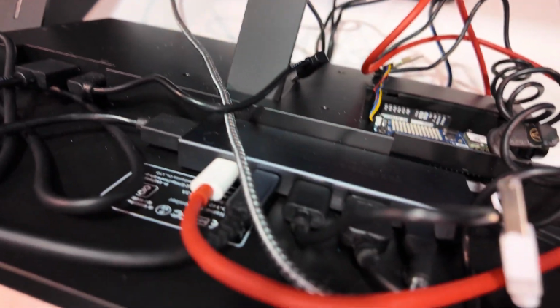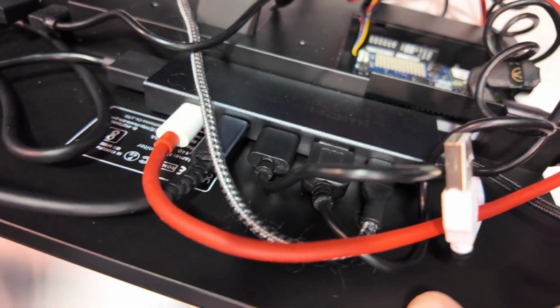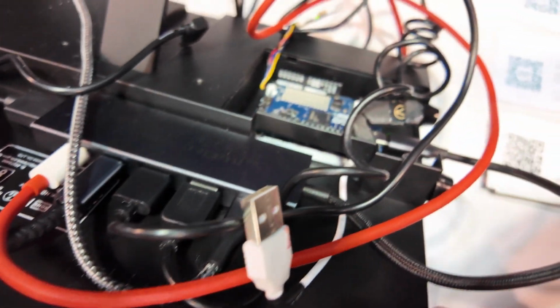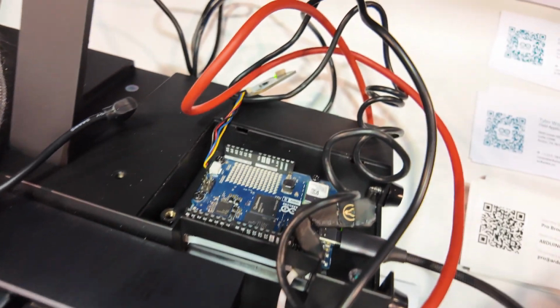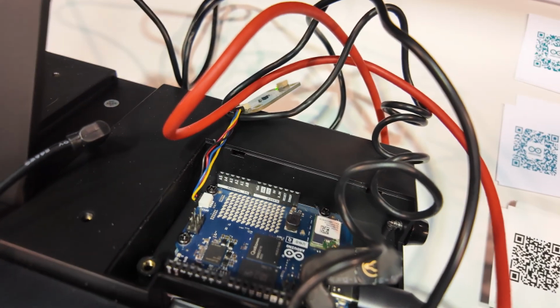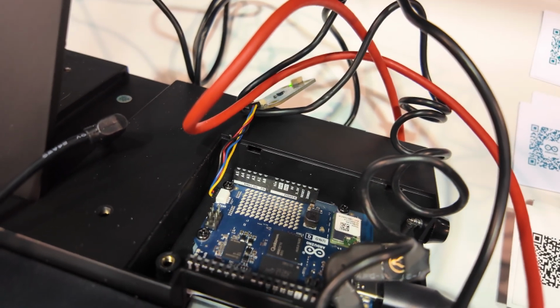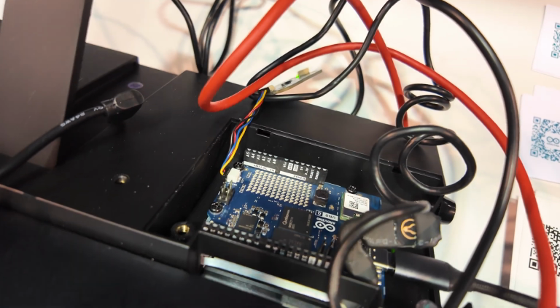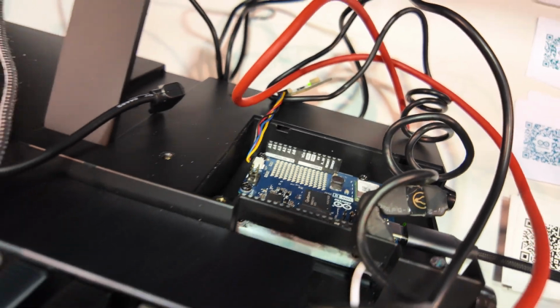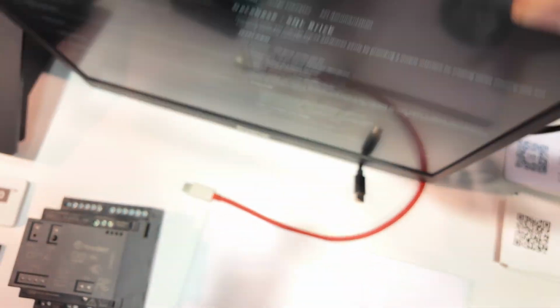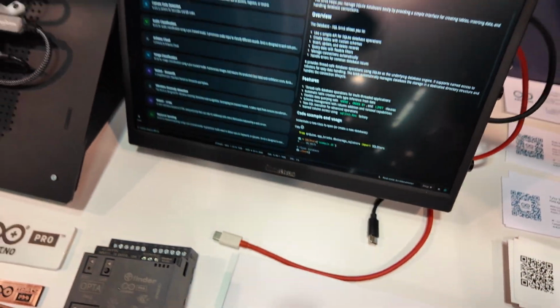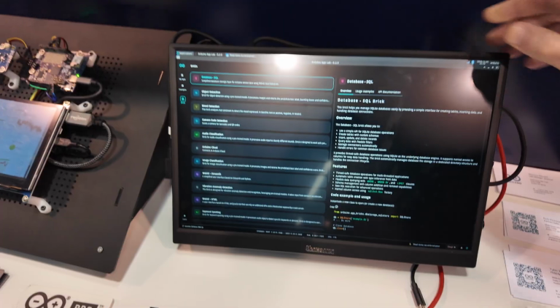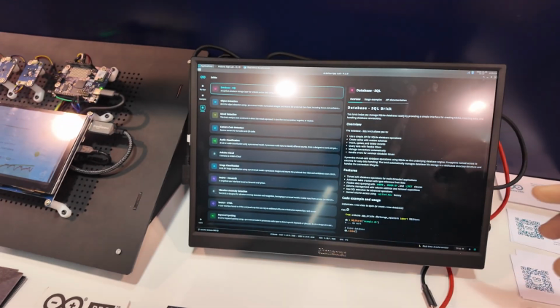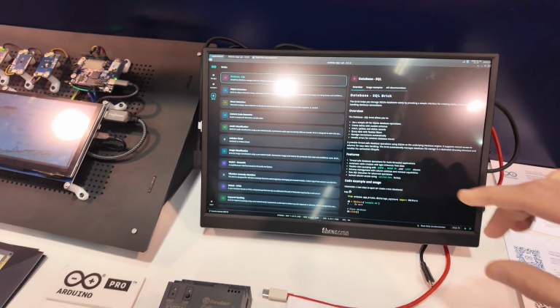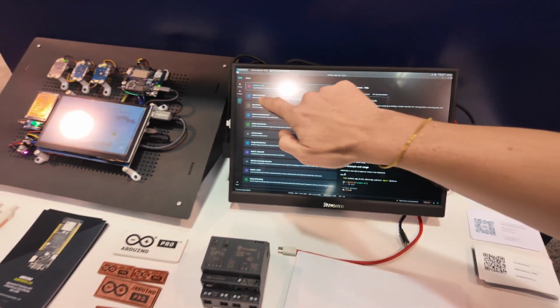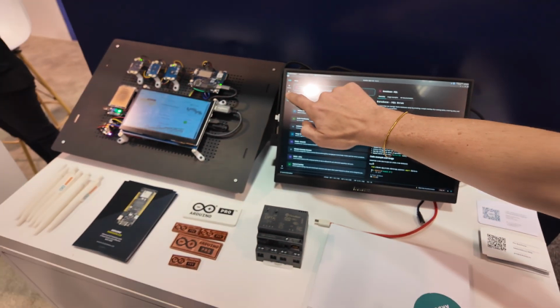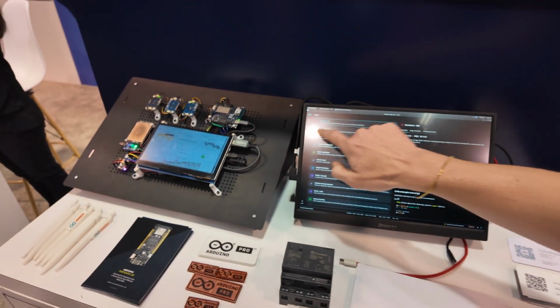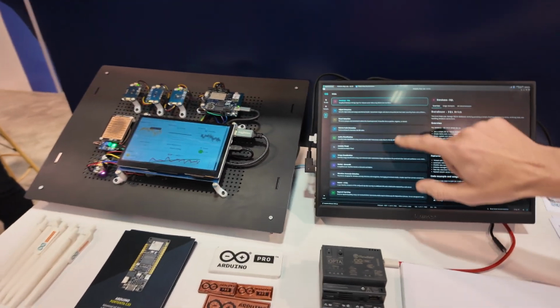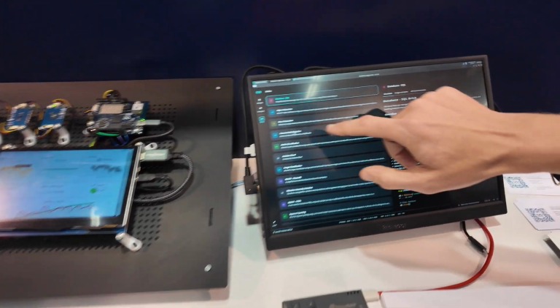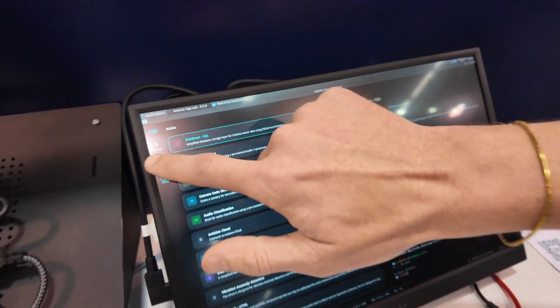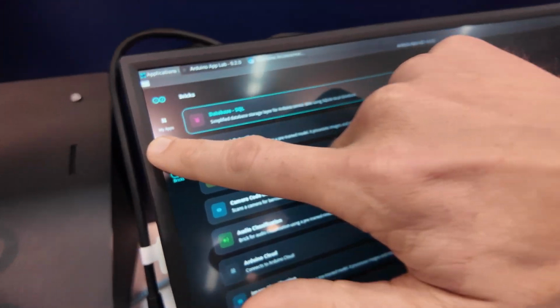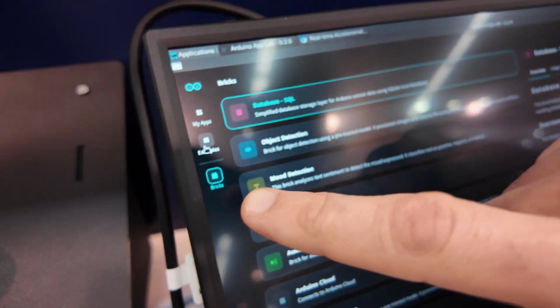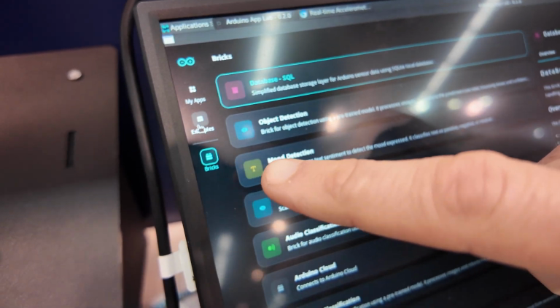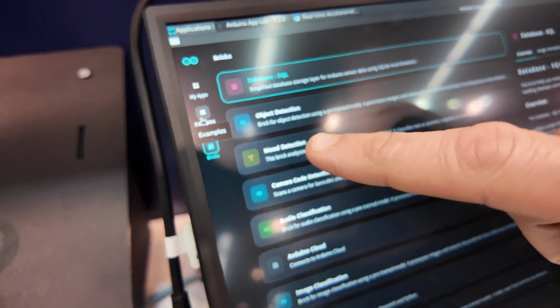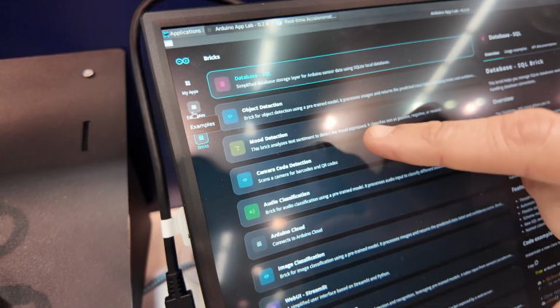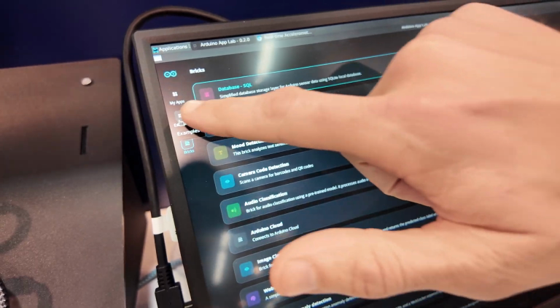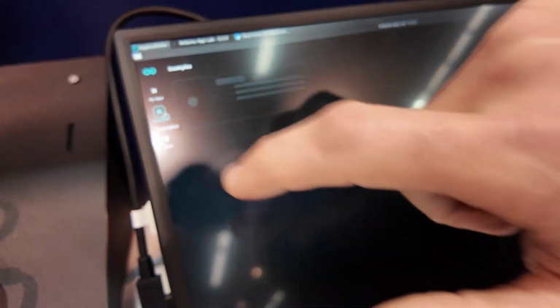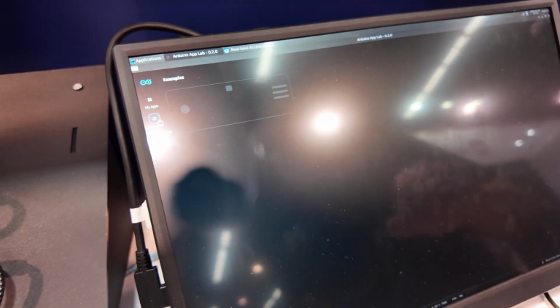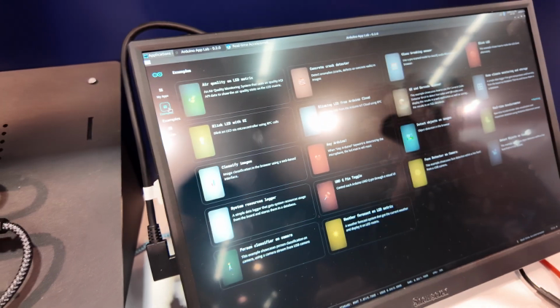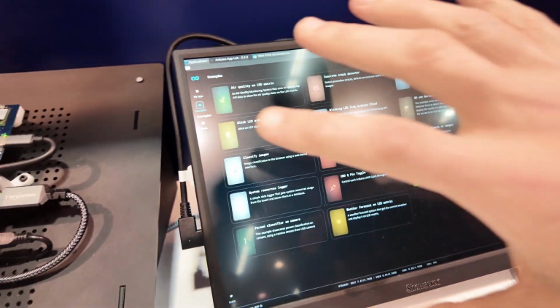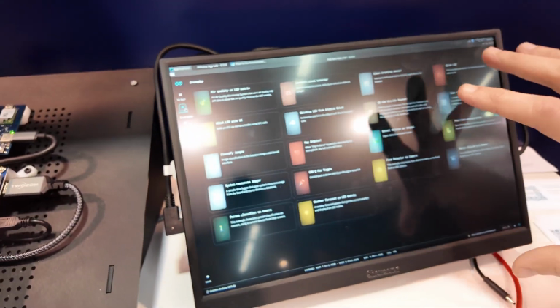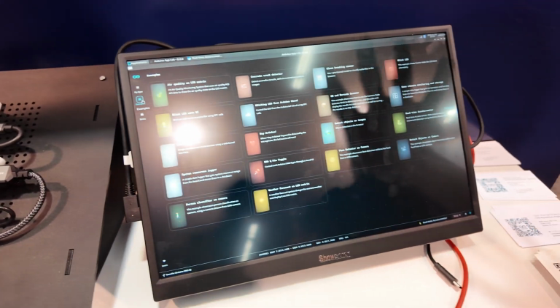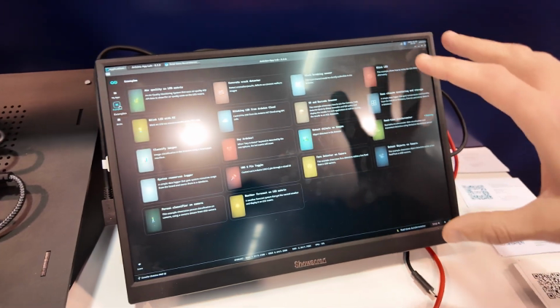So this is not a PC — this is running right off of the UnoQ natively. And here what we're looking at is the Bricks.